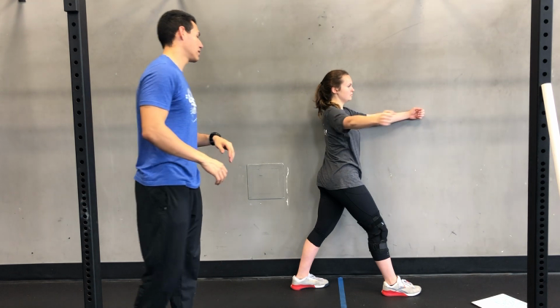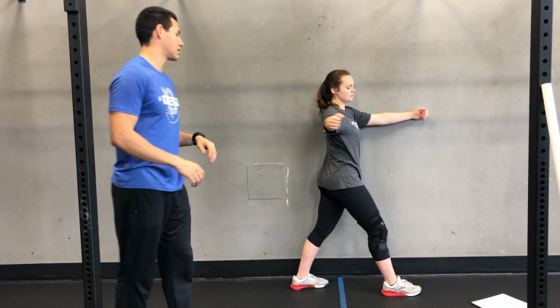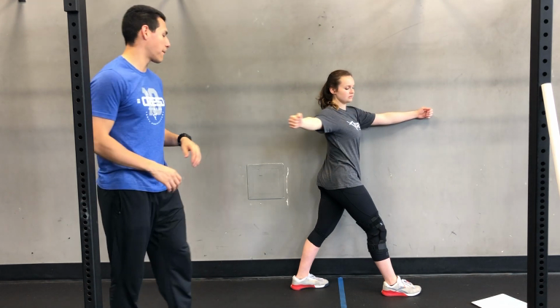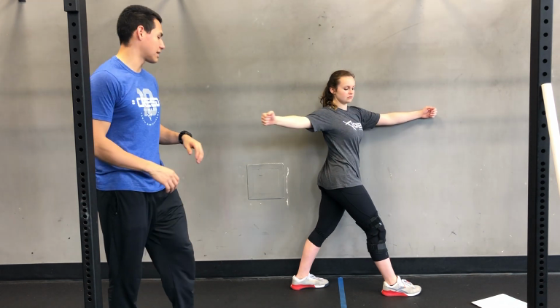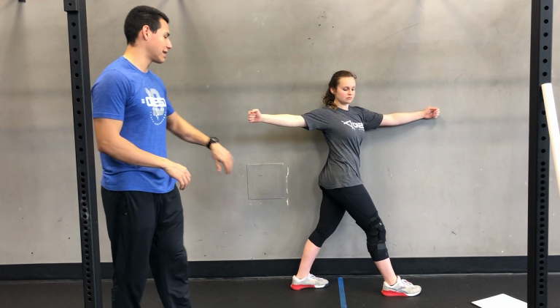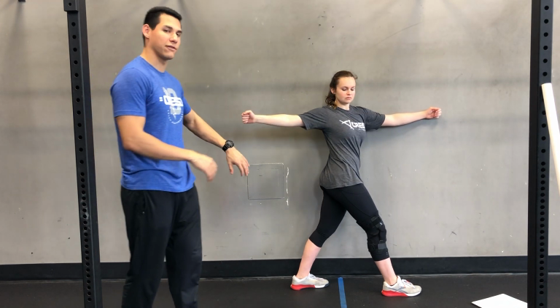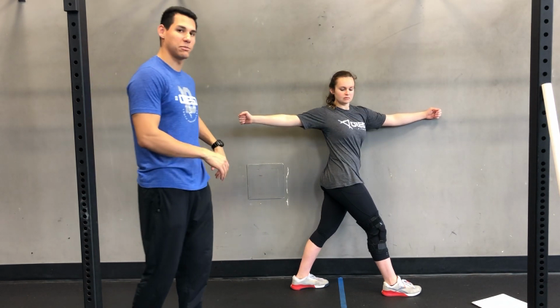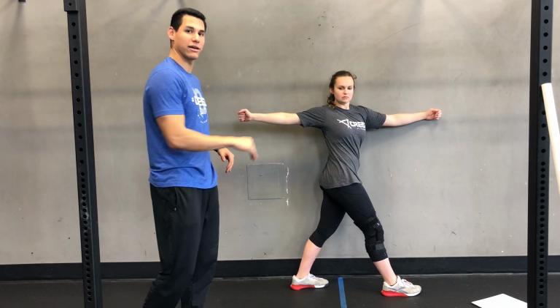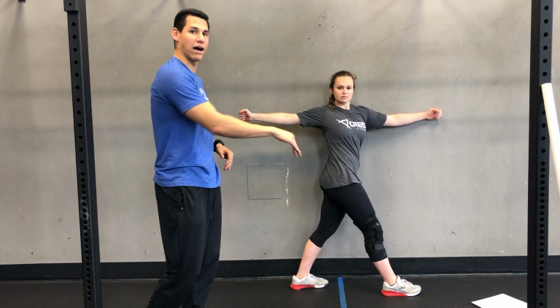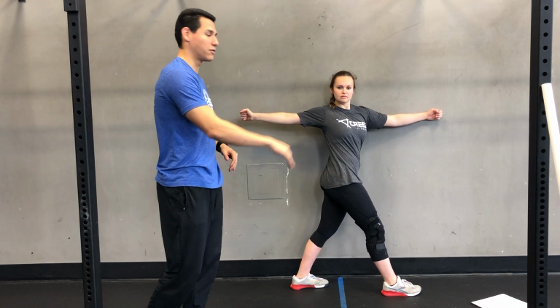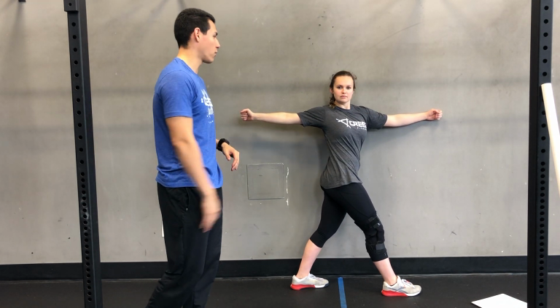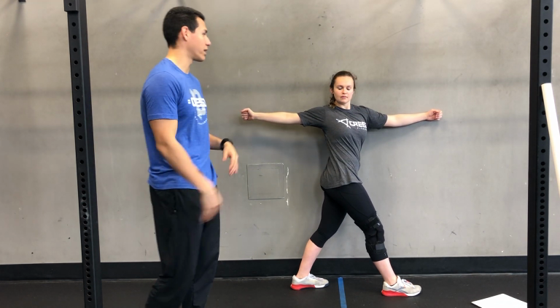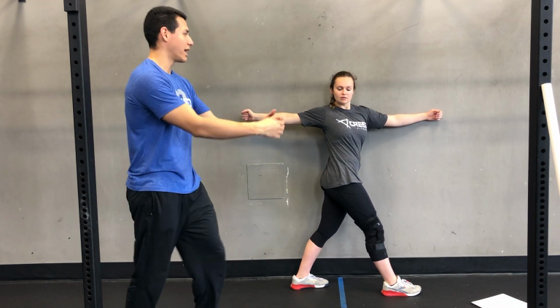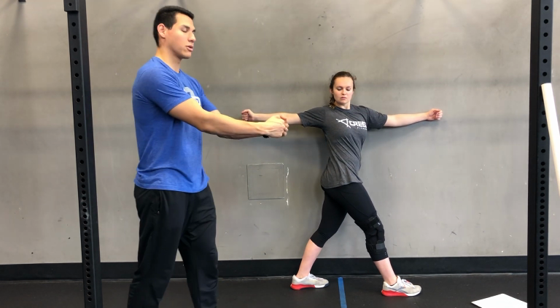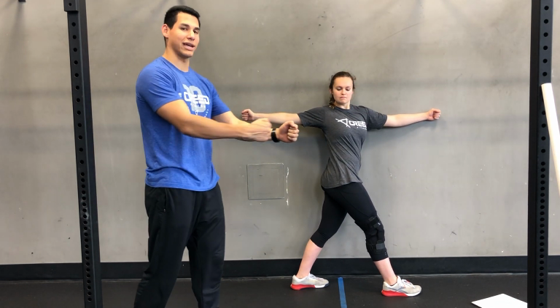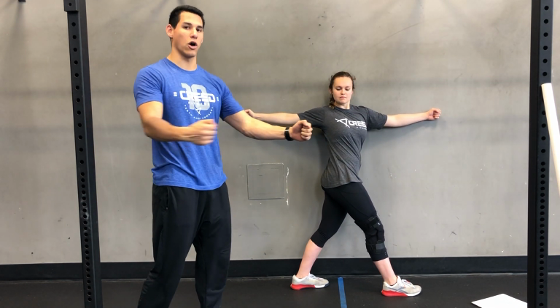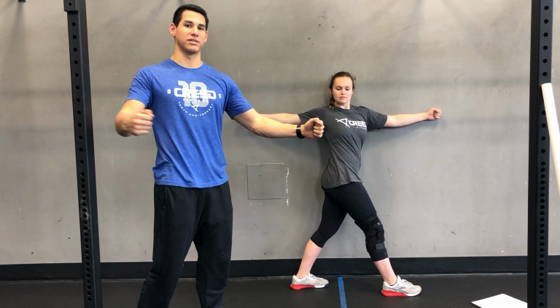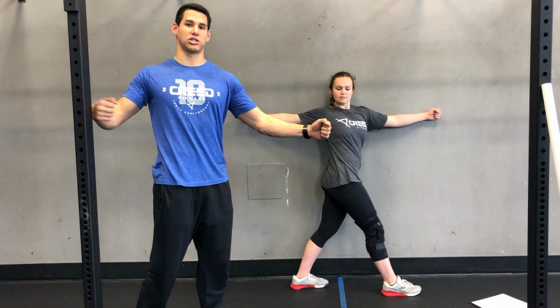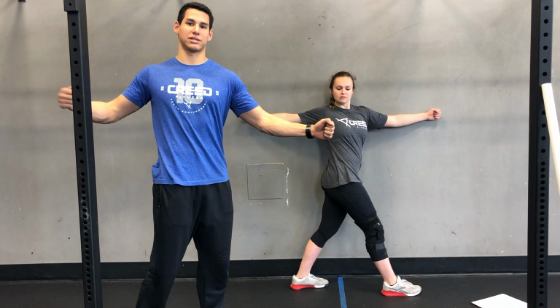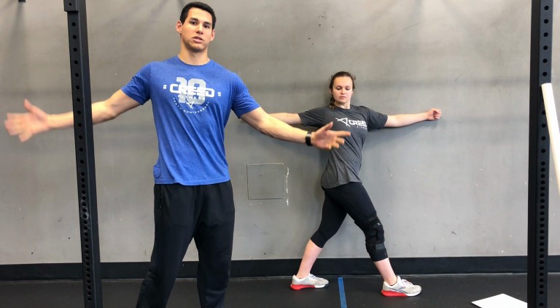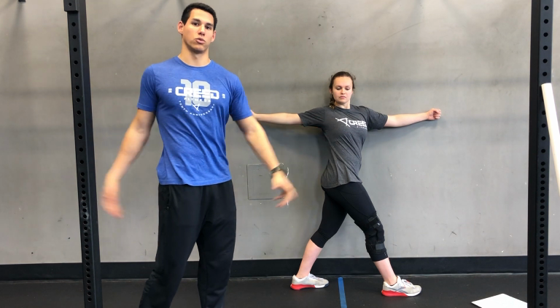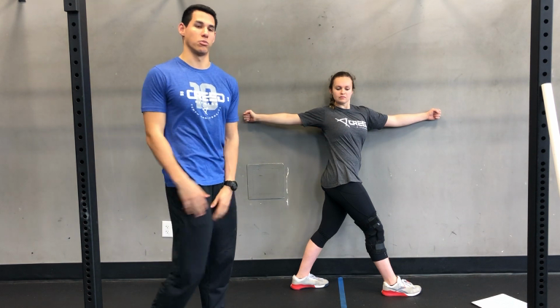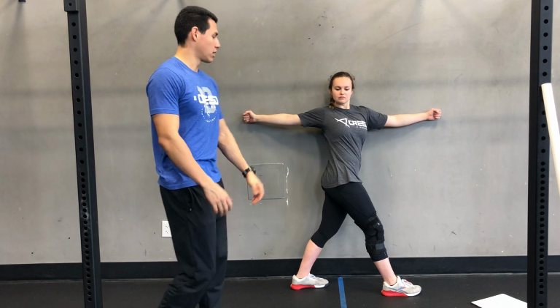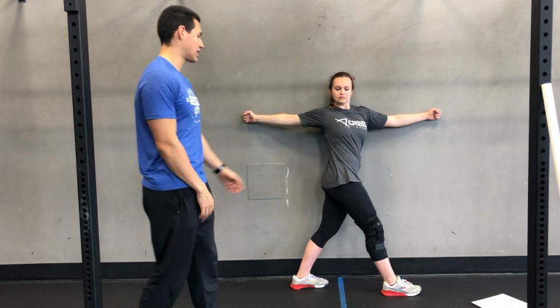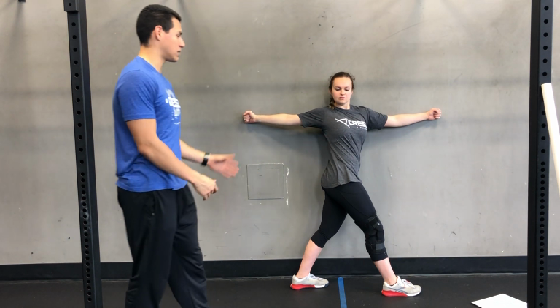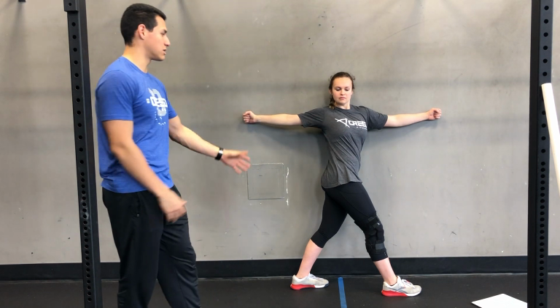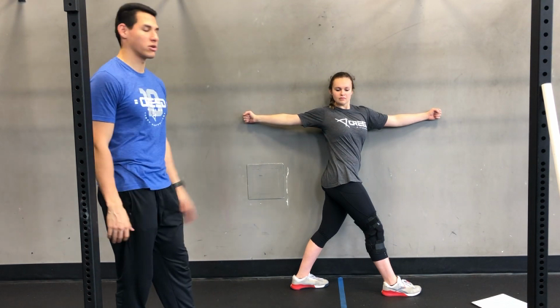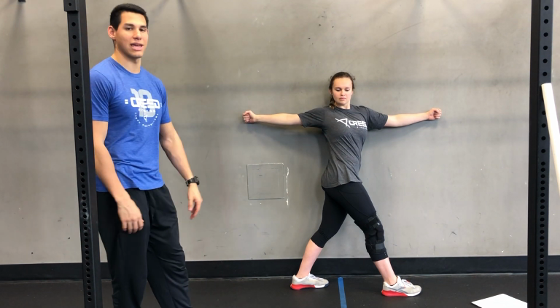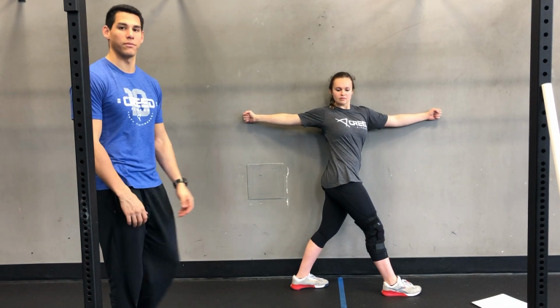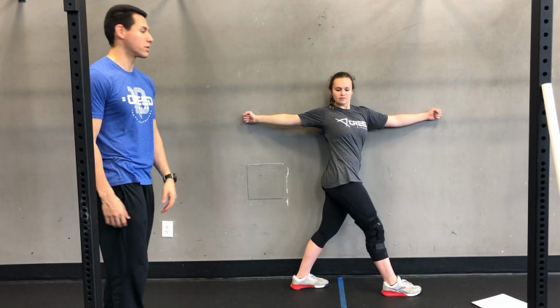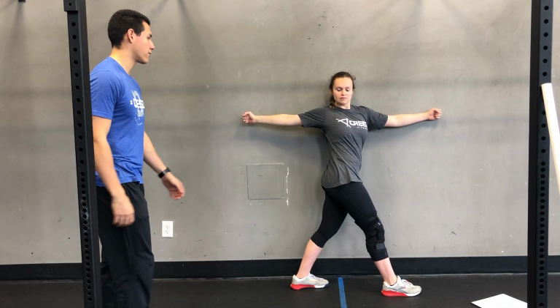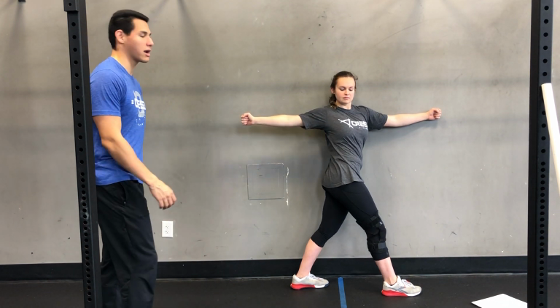This is the opposite side. Inside foot's back, outside foot's forward. She rotates and opens that chest to the room, keeping those hips pretty stable.